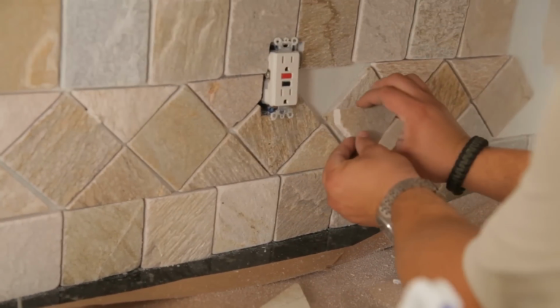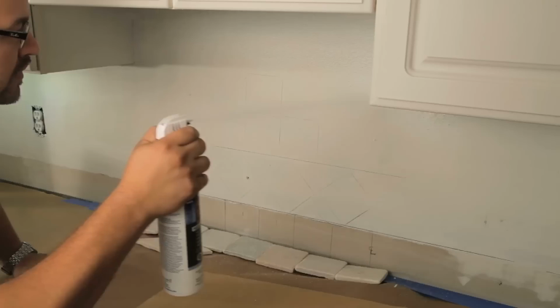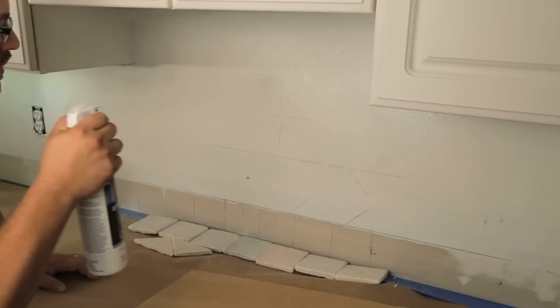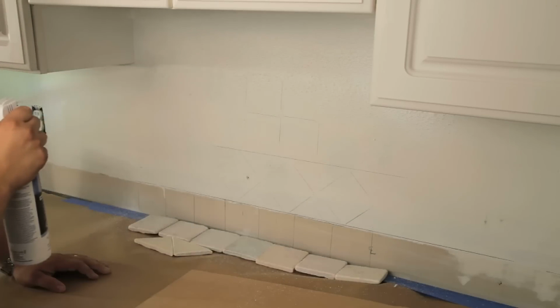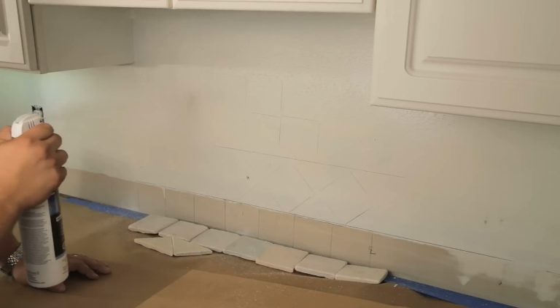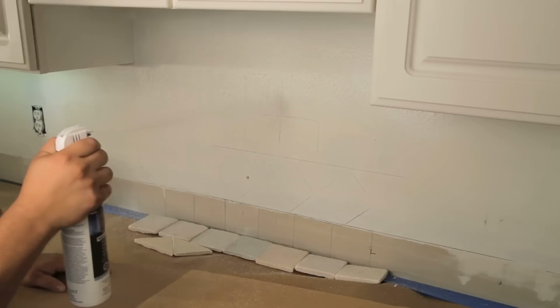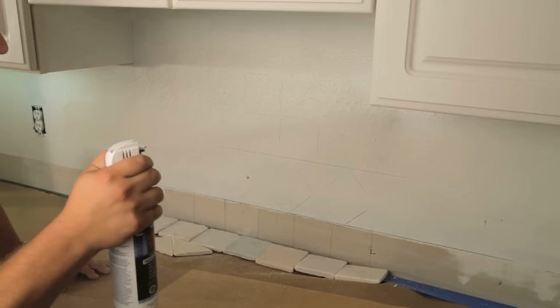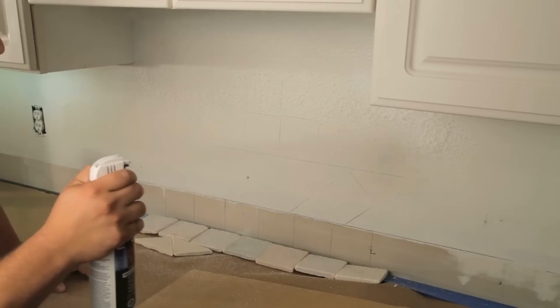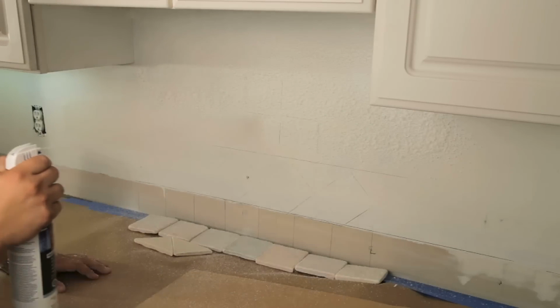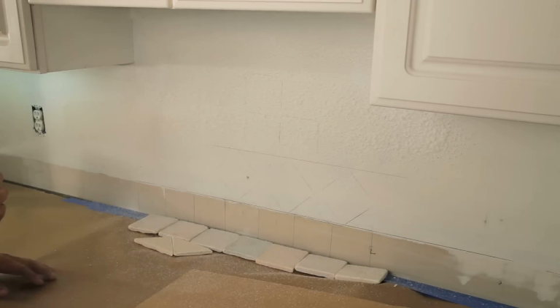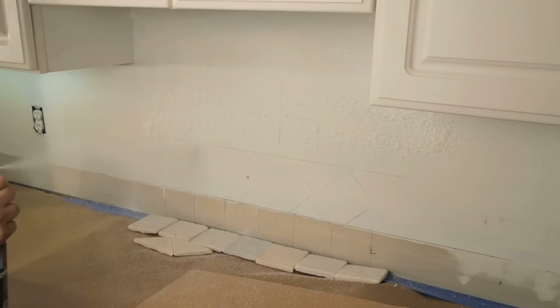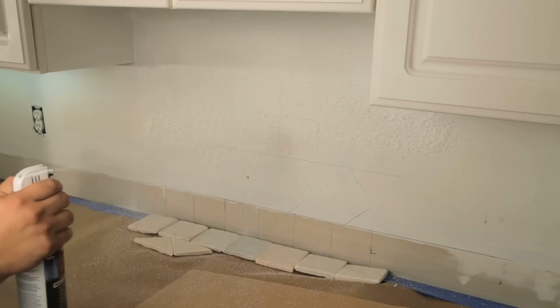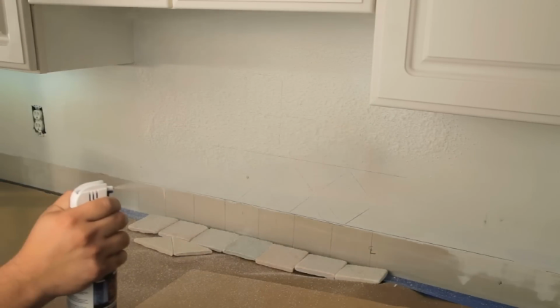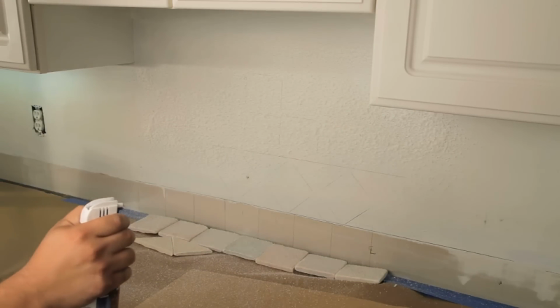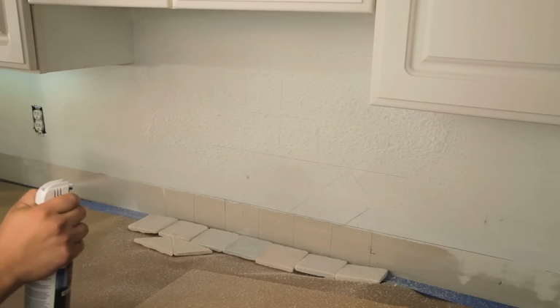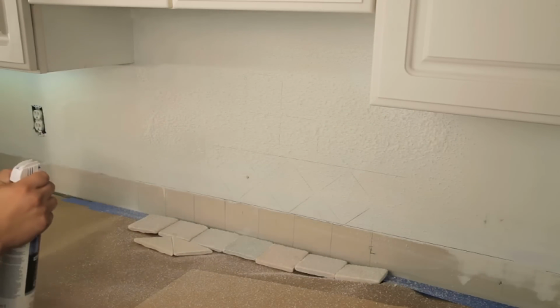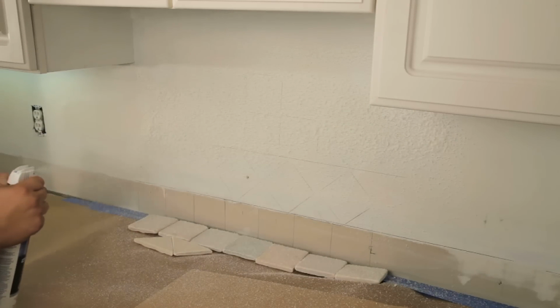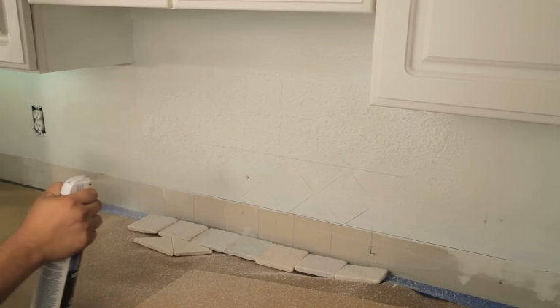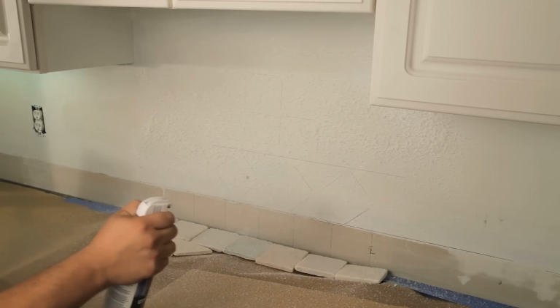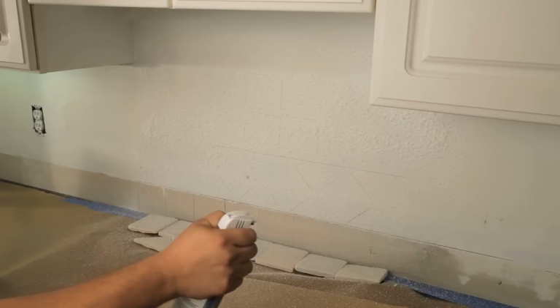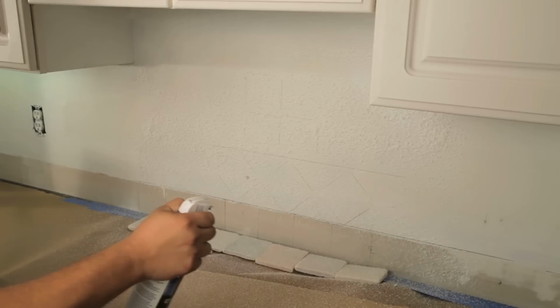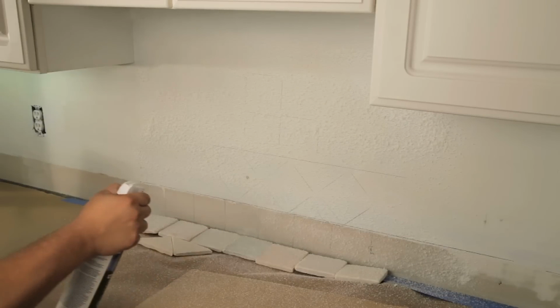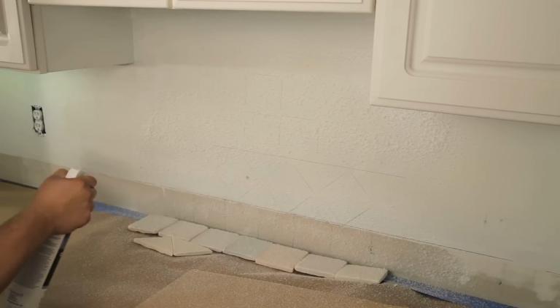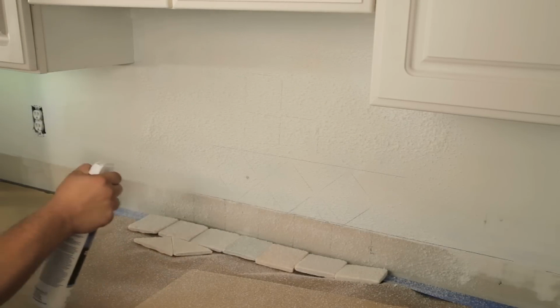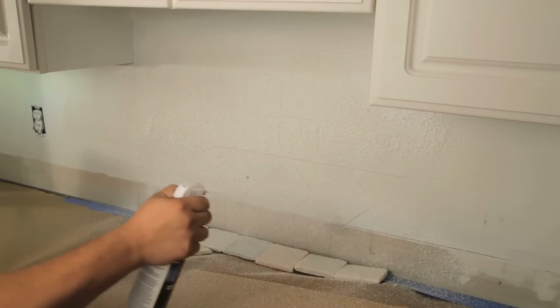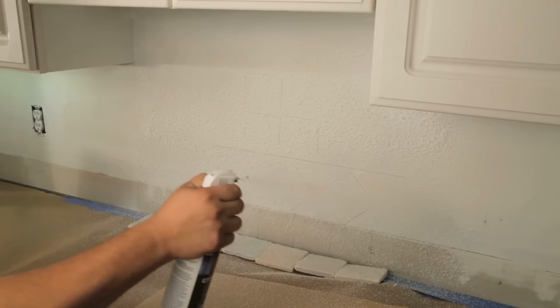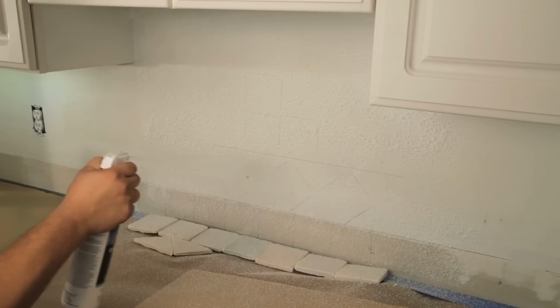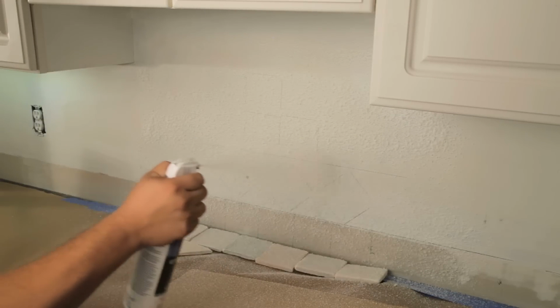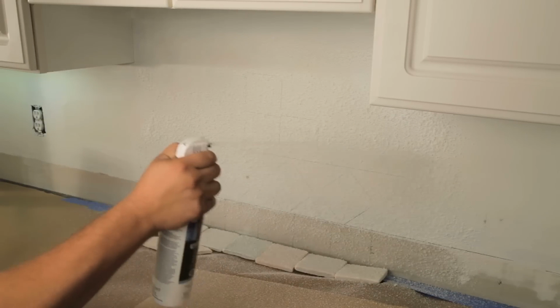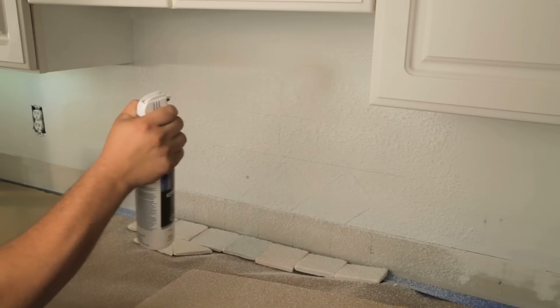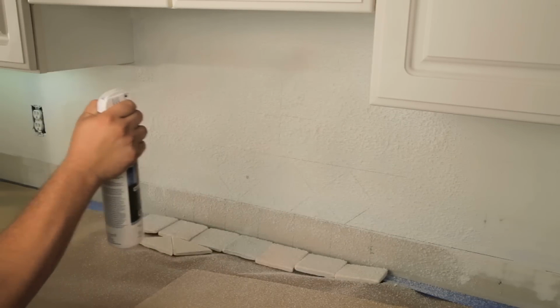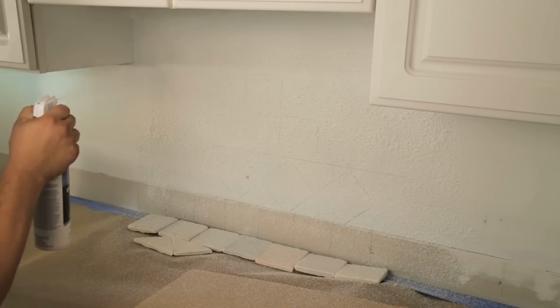Place extra tiles face down in front of the spray surface. Overspray will fall onto the back of the tile from the adhesive application. These tiles will then be ready for immediate reposition if needed.